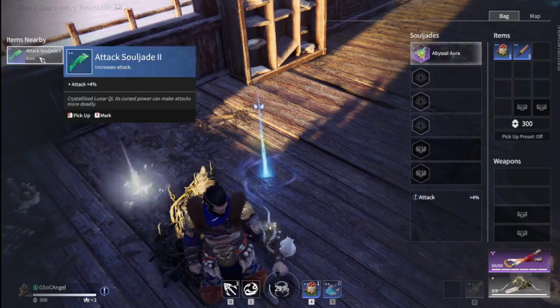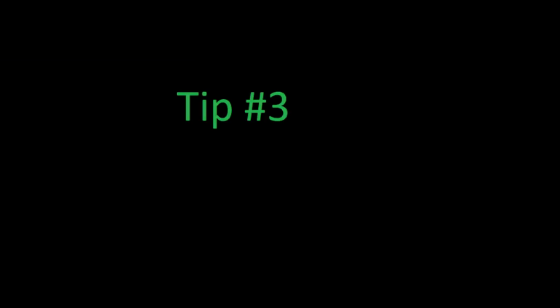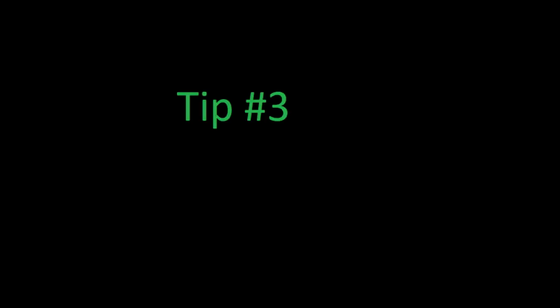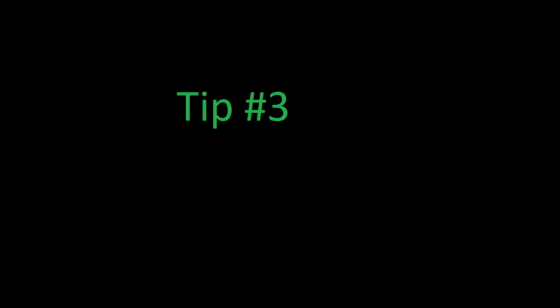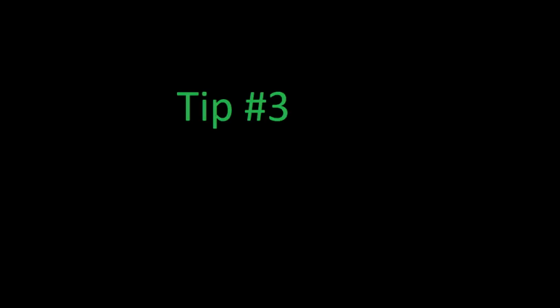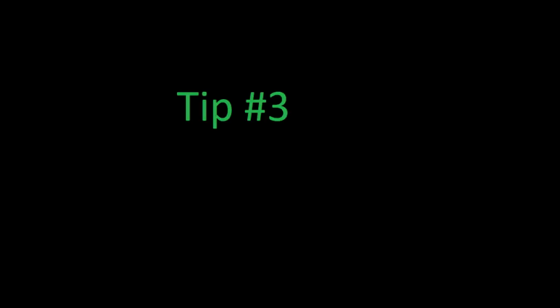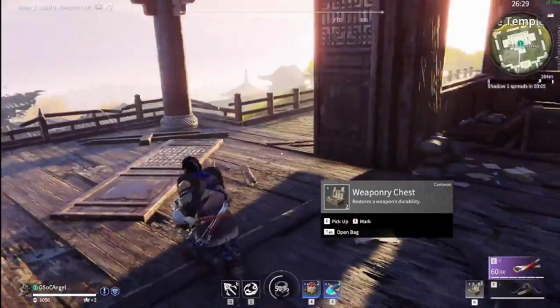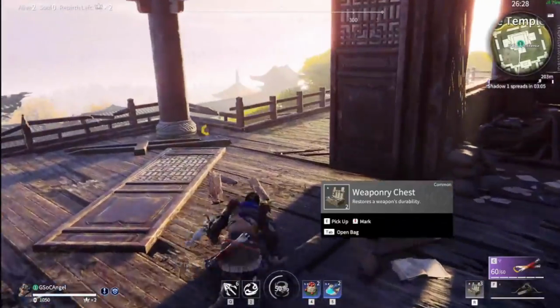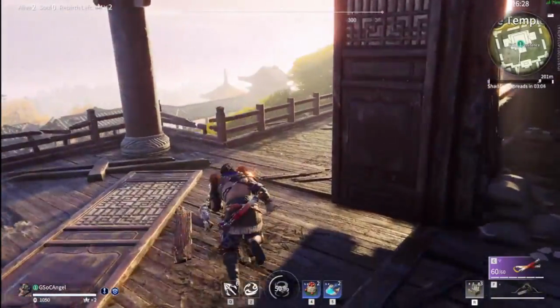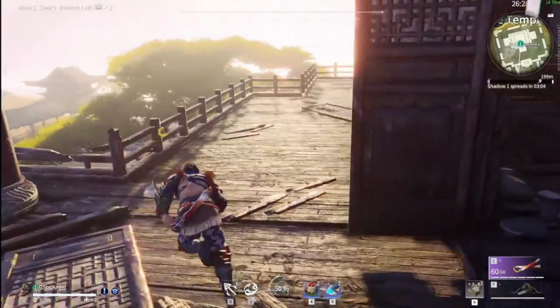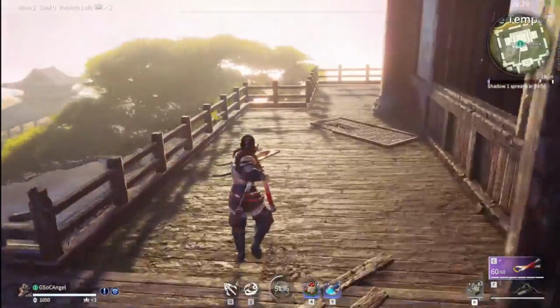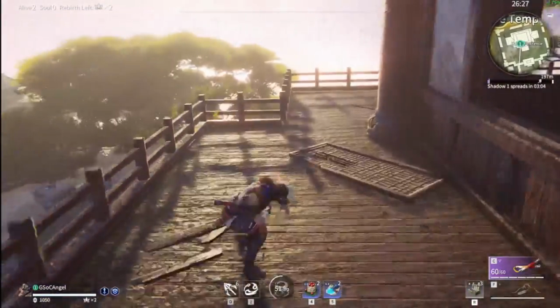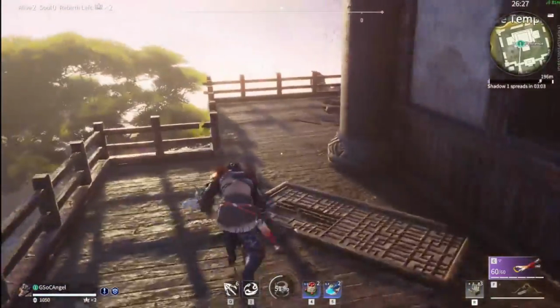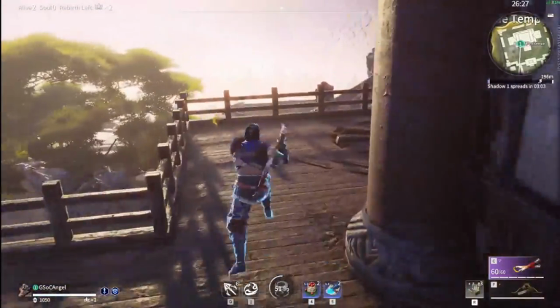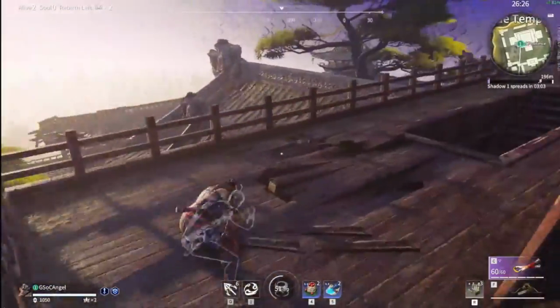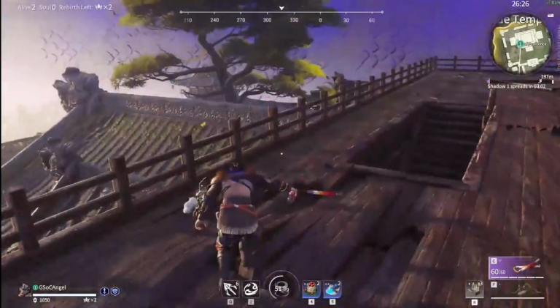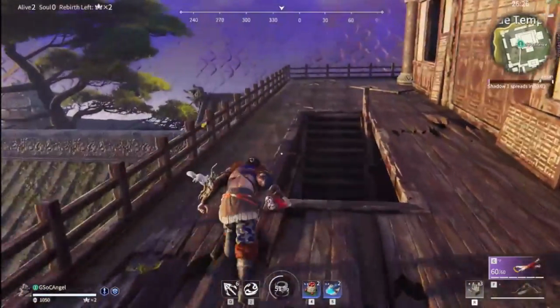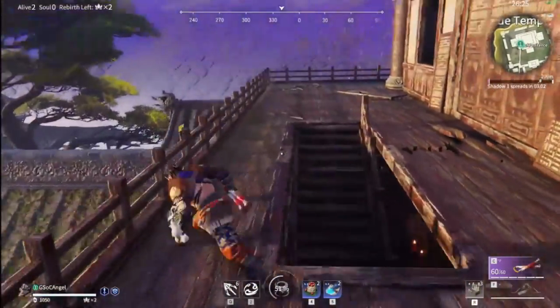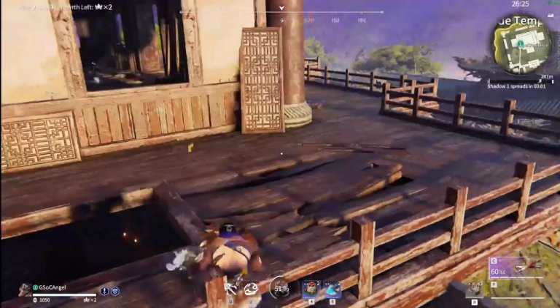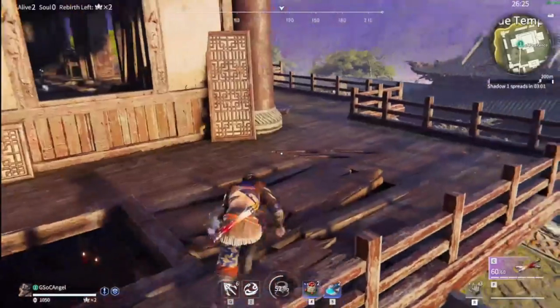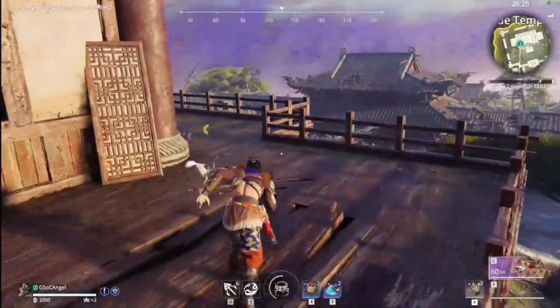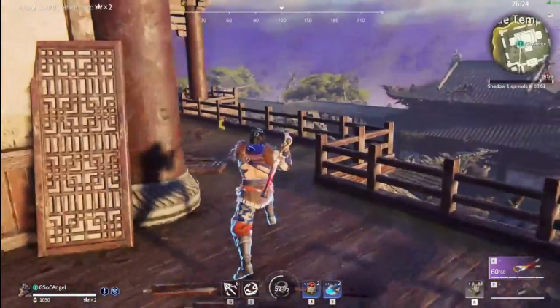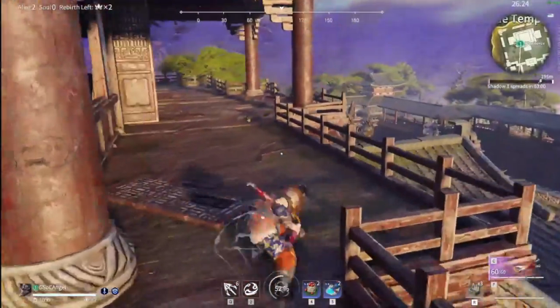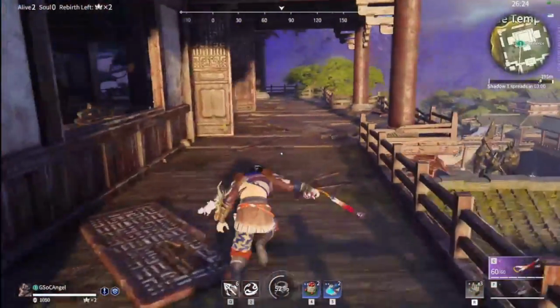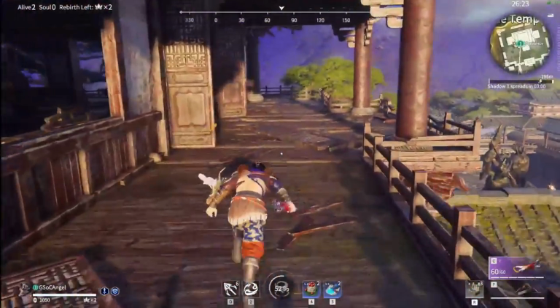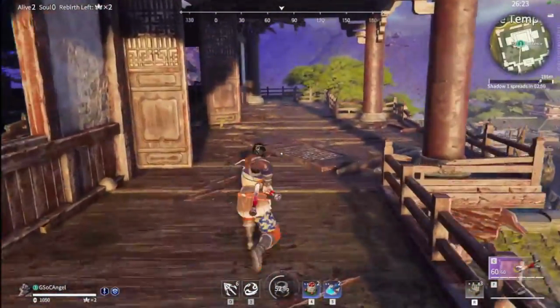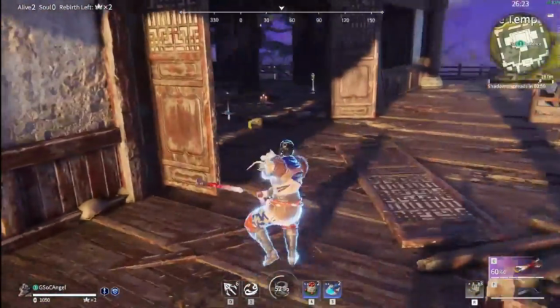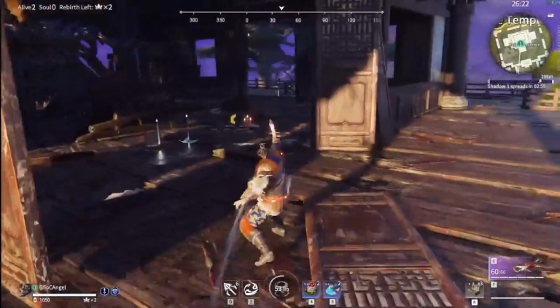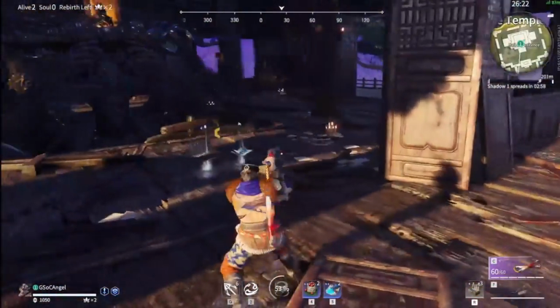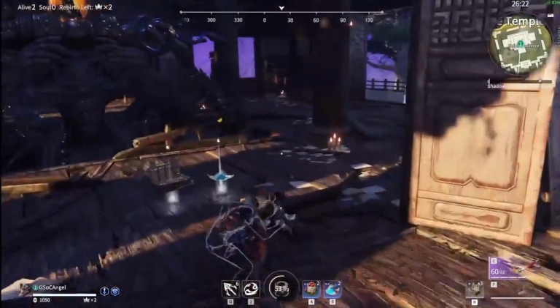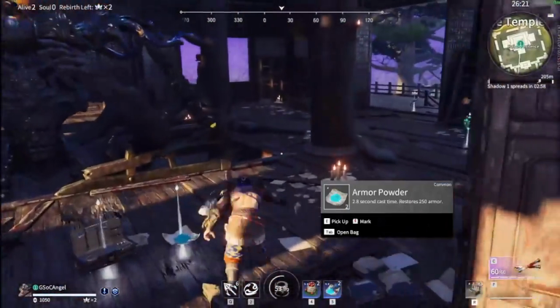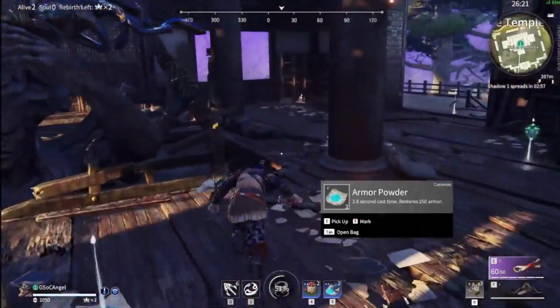Tip number three: dash cancelling. You go to charge an attack and then you dash. You need at least half of your stamina bar to be able to do this, or else it won't work. It's very quick for getting around the map.